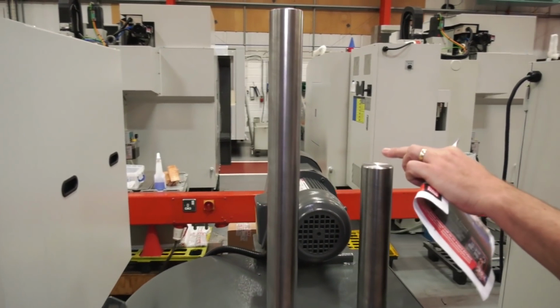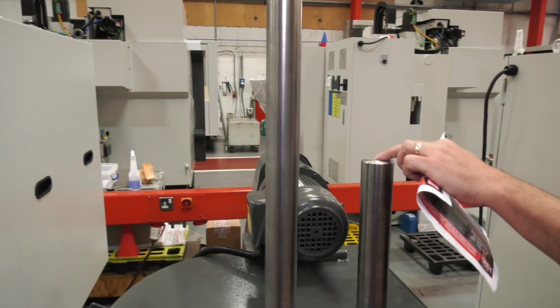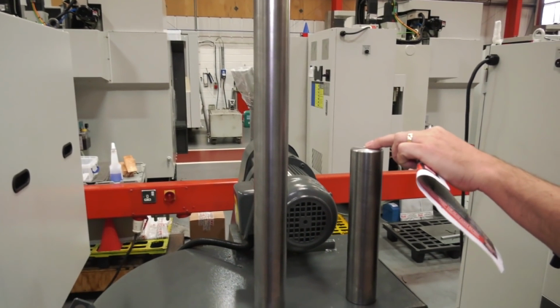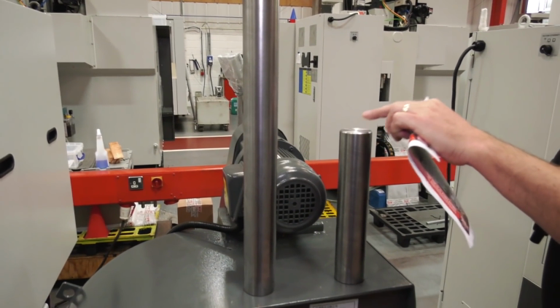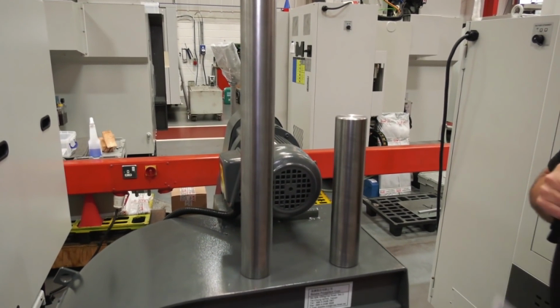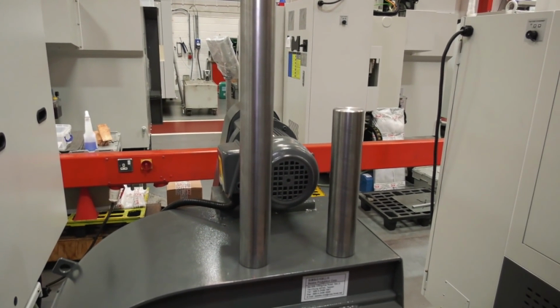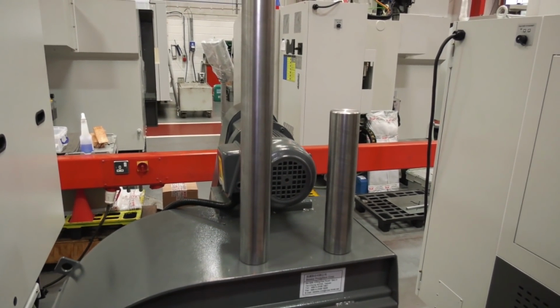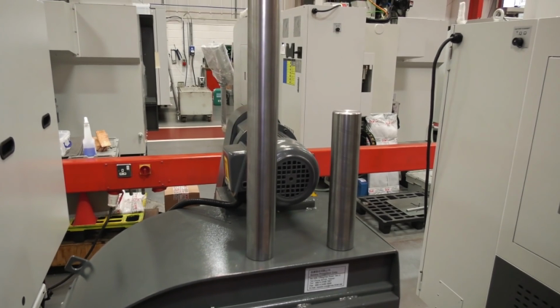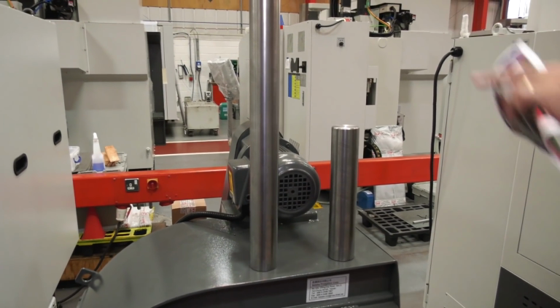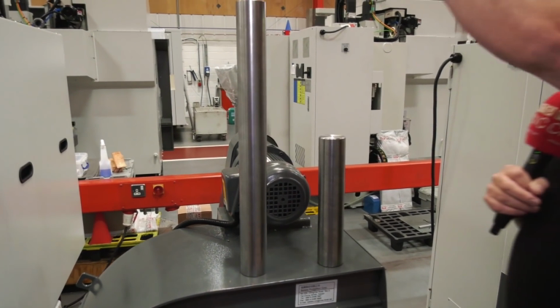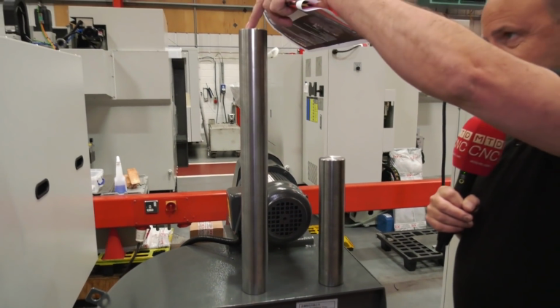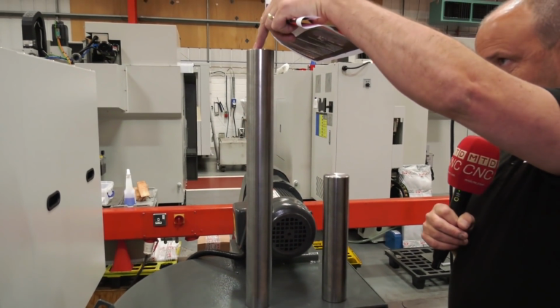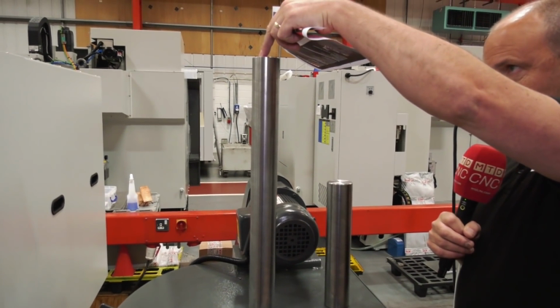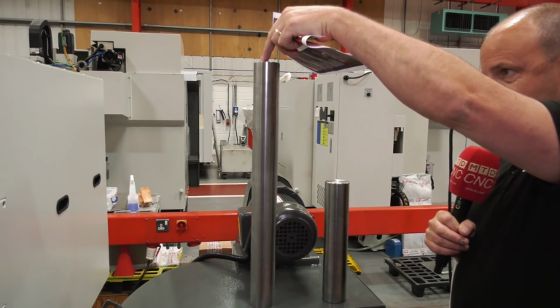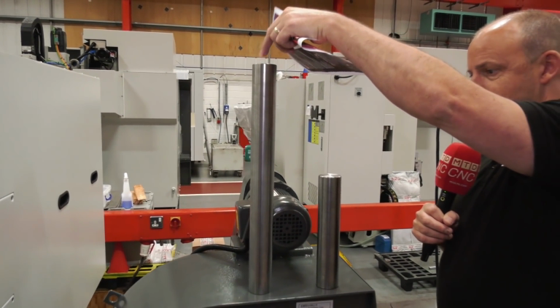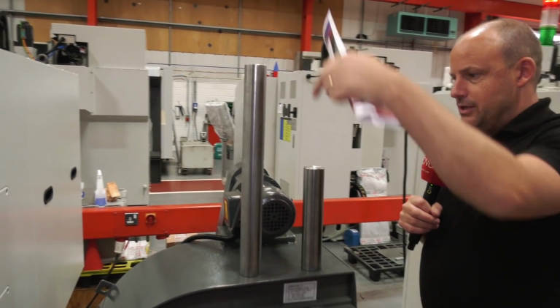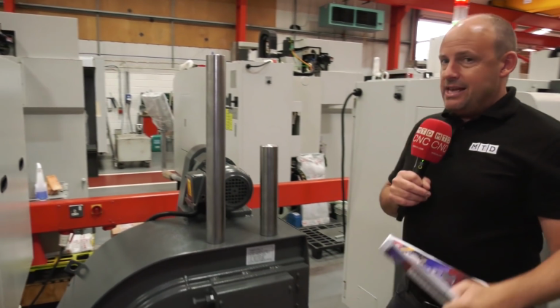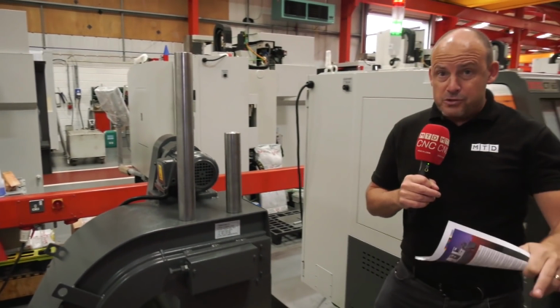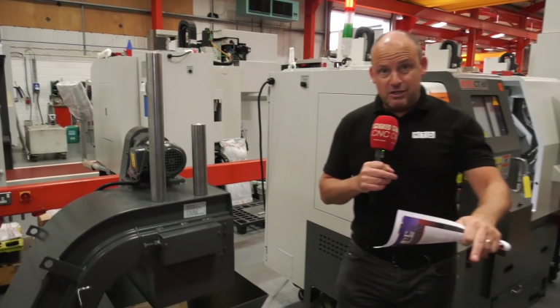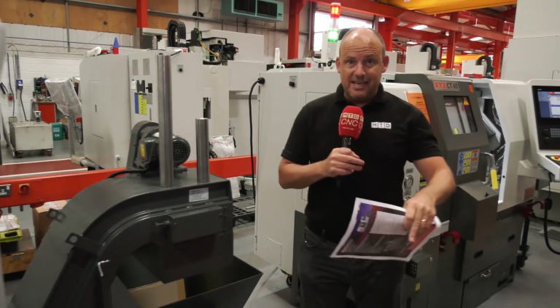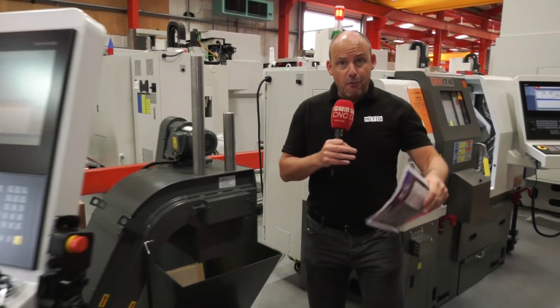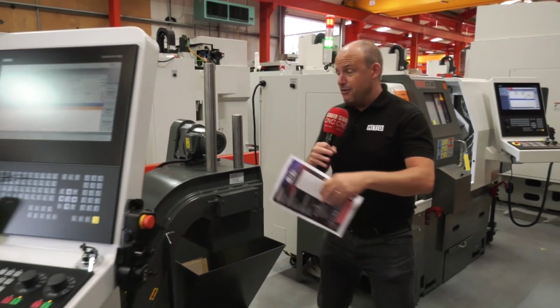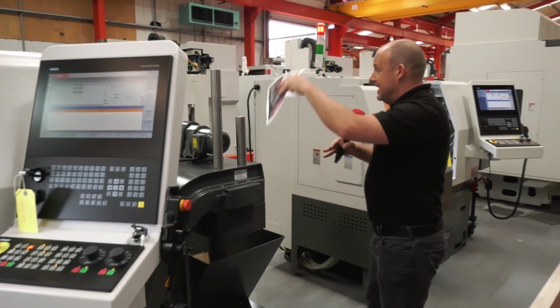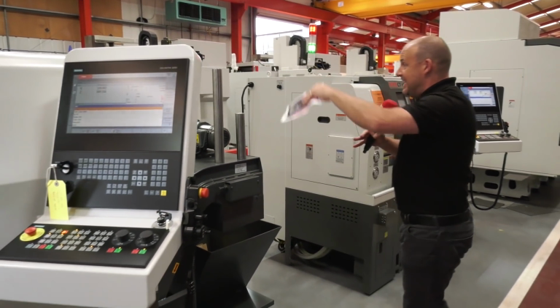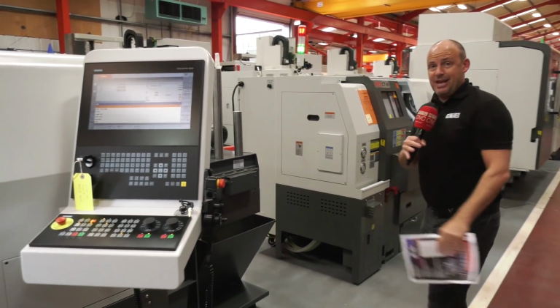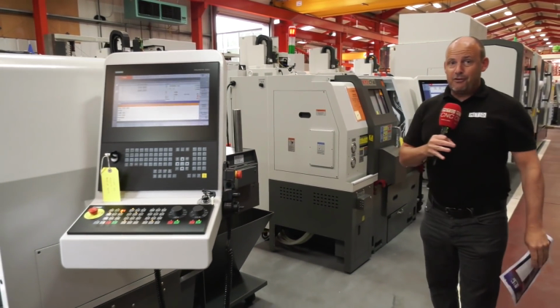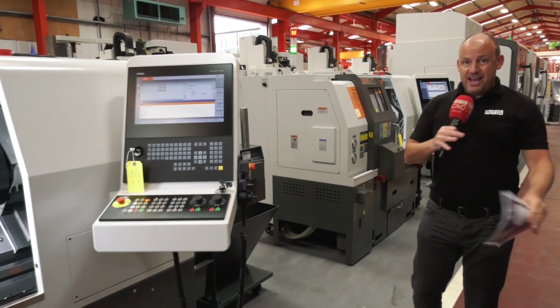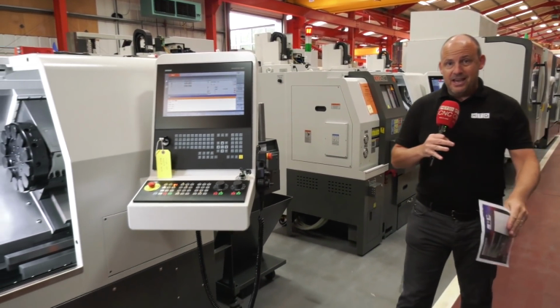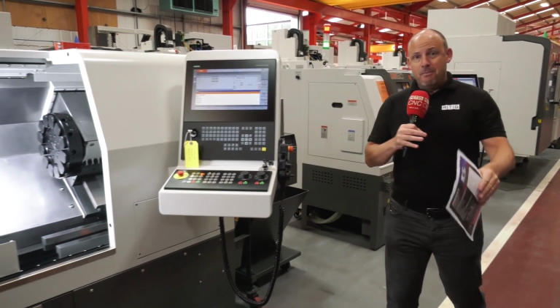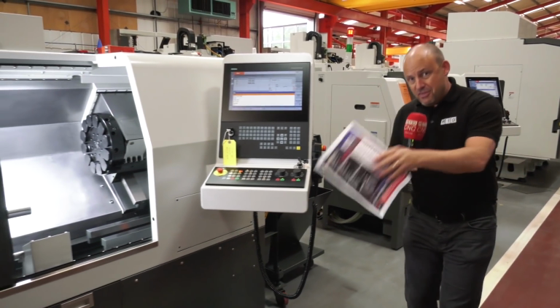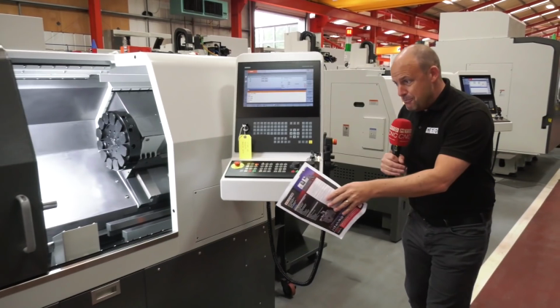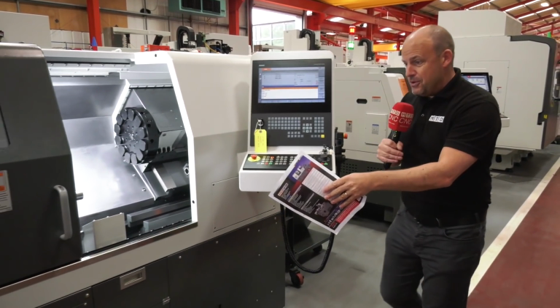This is the turning length of component you can actually accommodate, and this is the 510 millimeters. The footprint of the machine is essentially the same — that's the key difference.